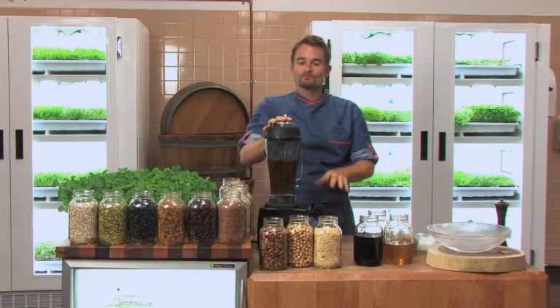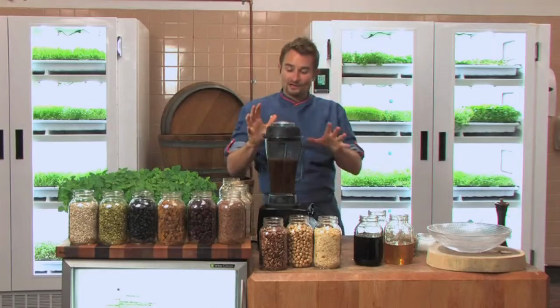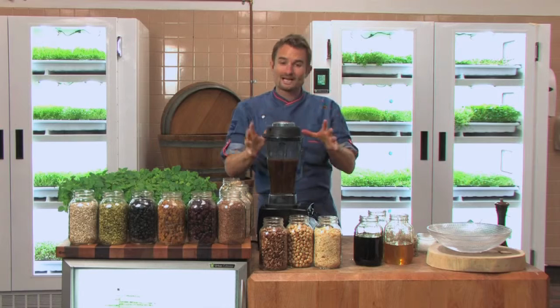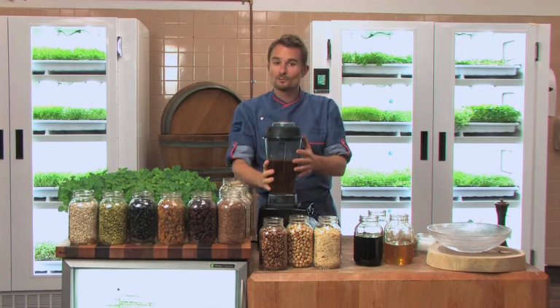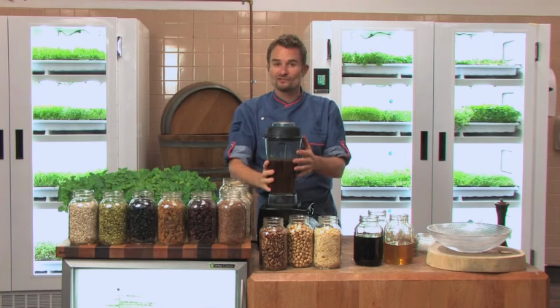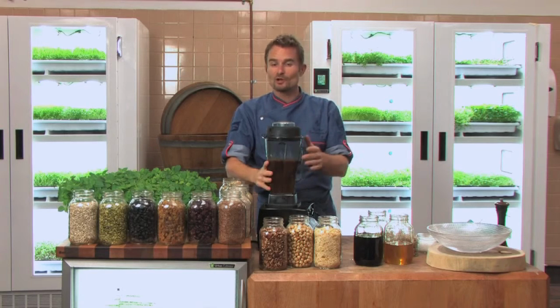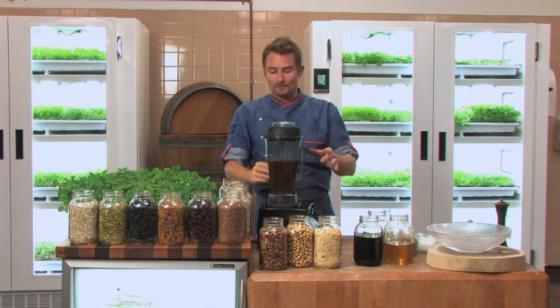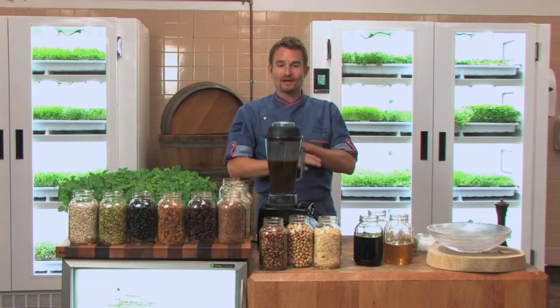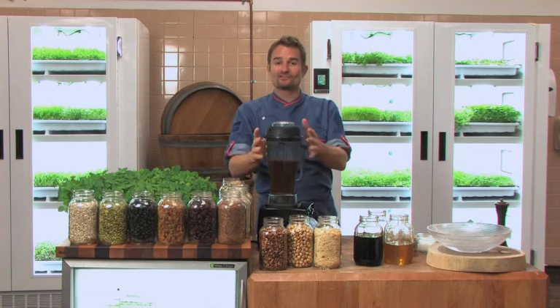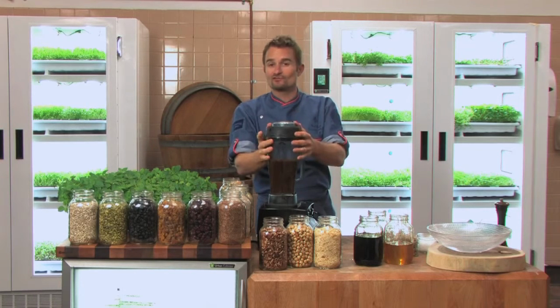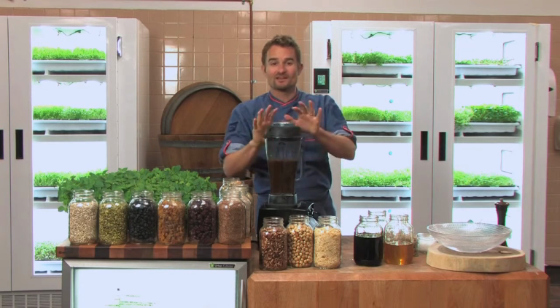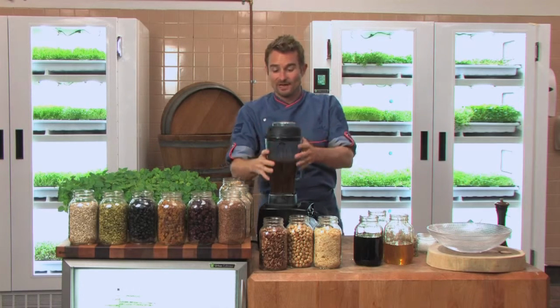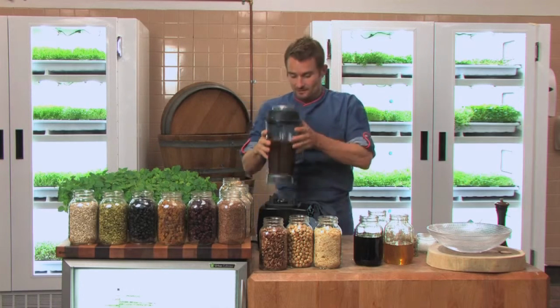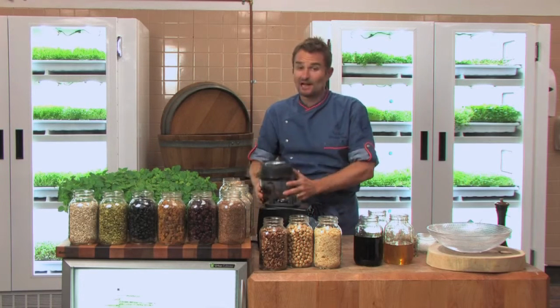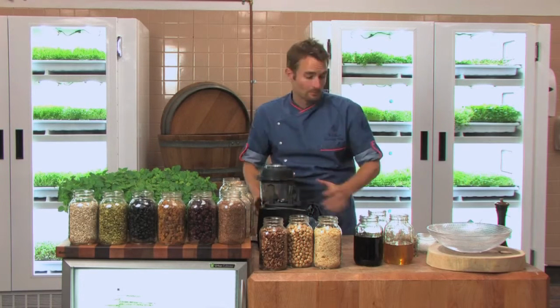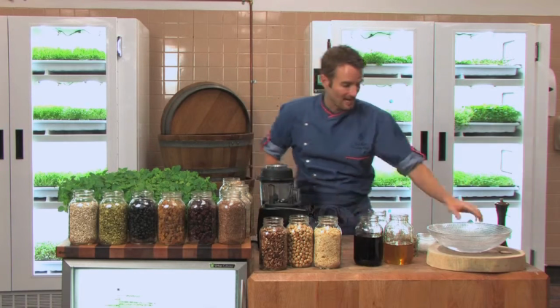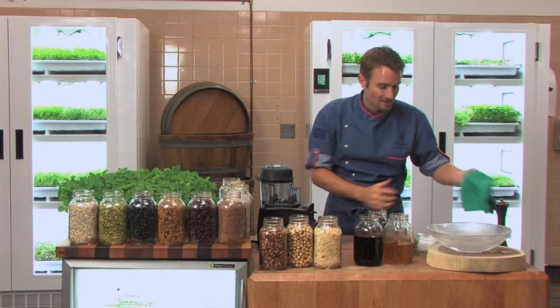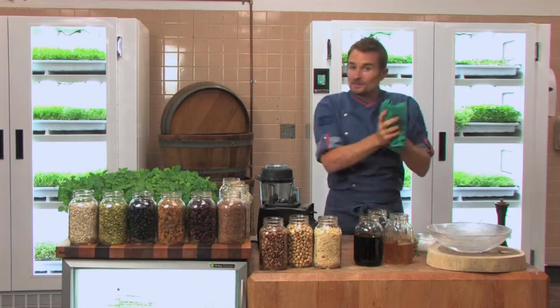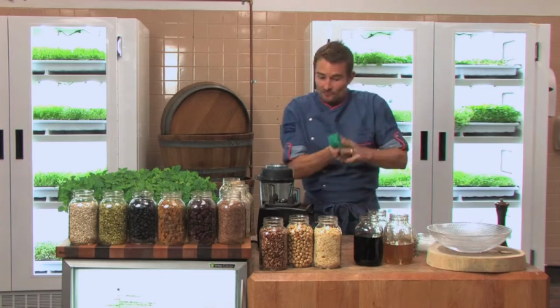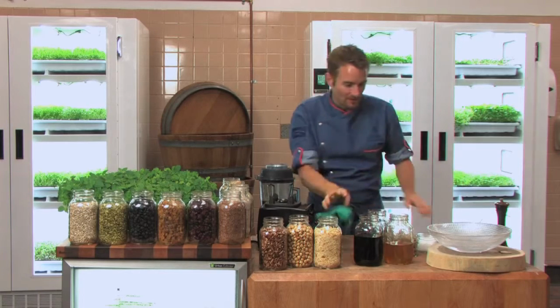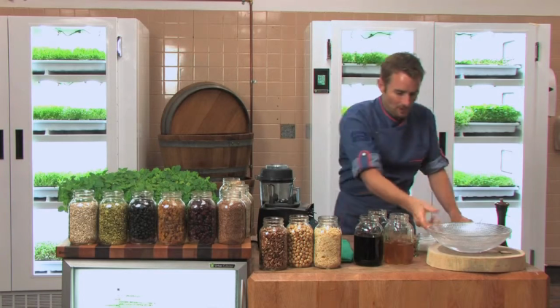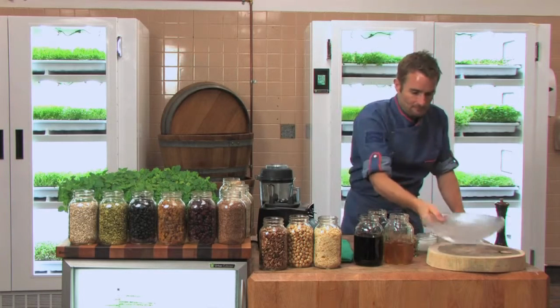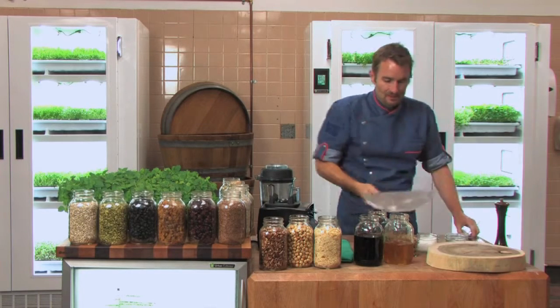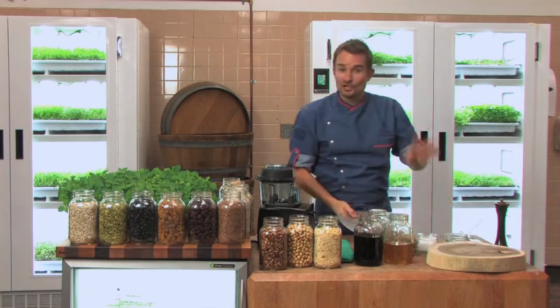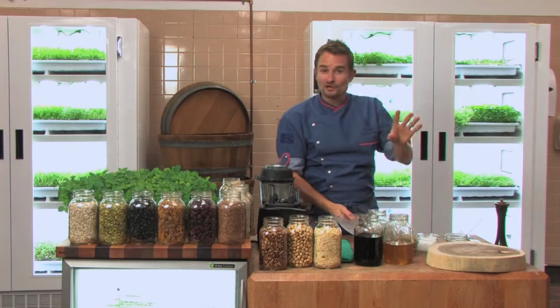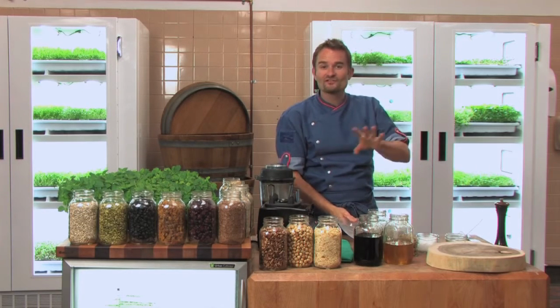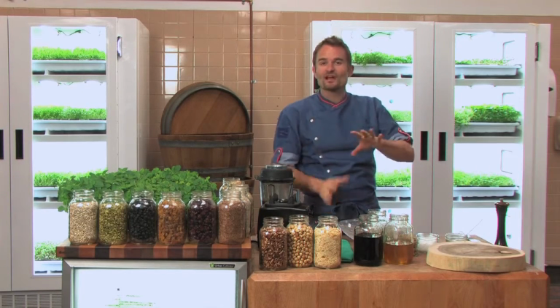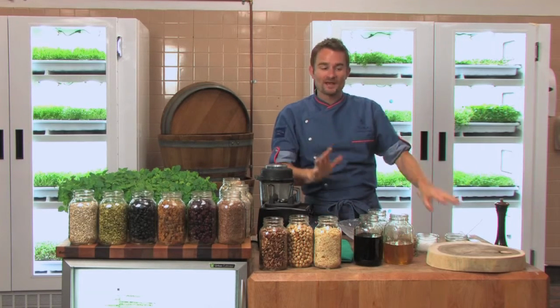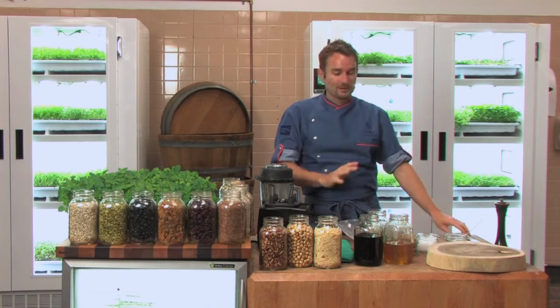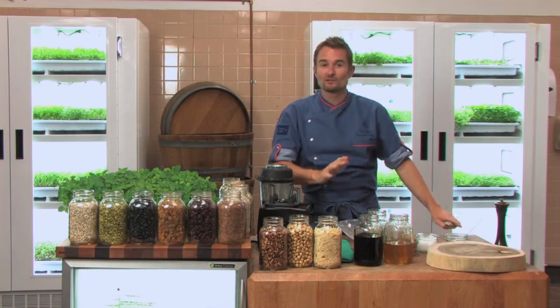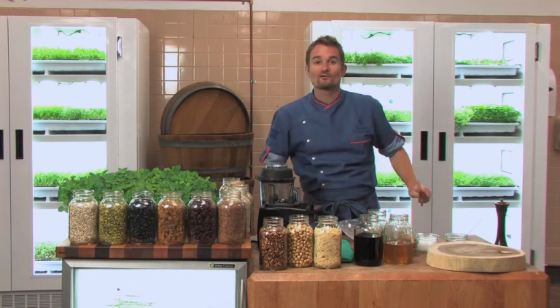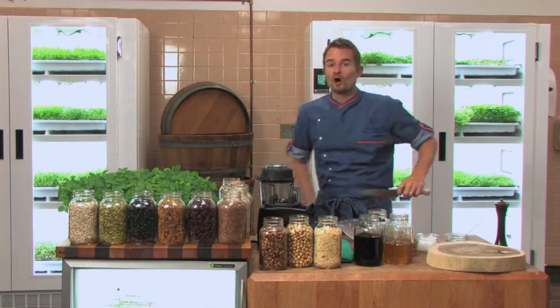We add a little bit of sea salt and black pepper, and that's it — dressing done. How simple is that? Now for the fun part: we're gonna go to the cultivator and pick basically whatever we want.